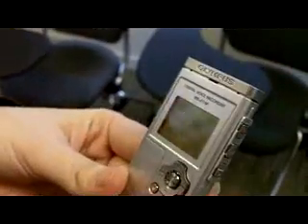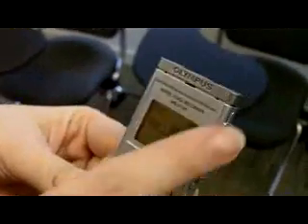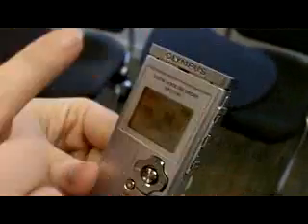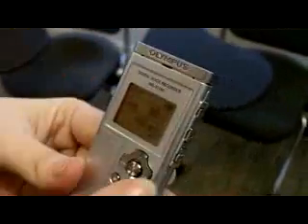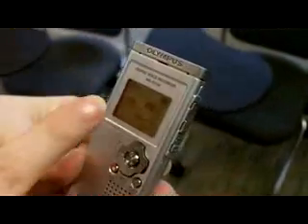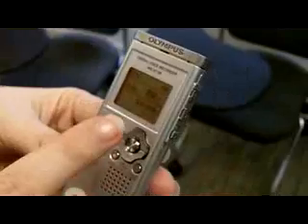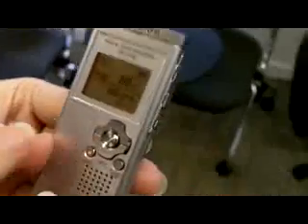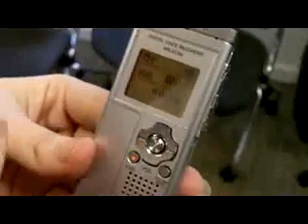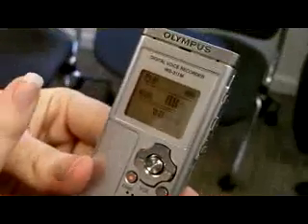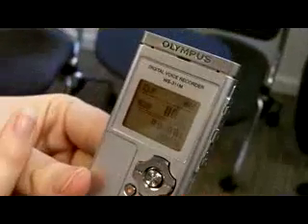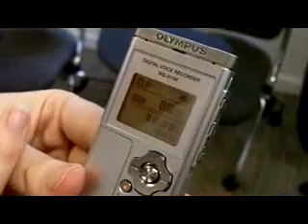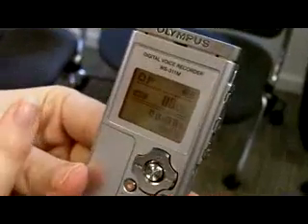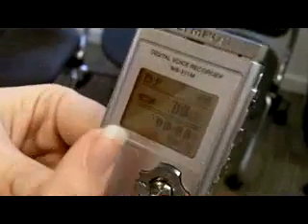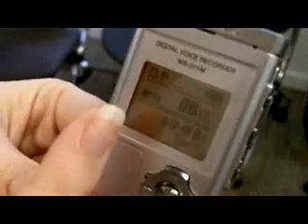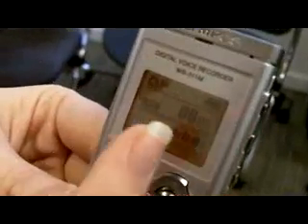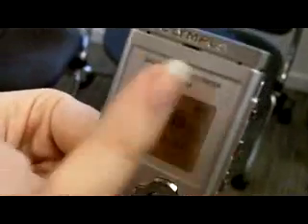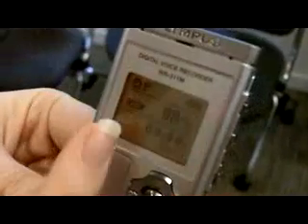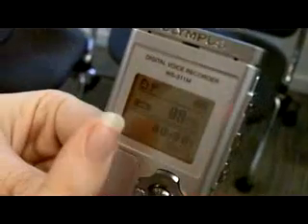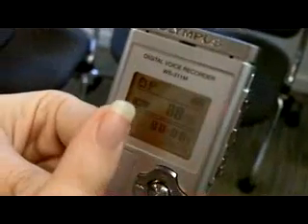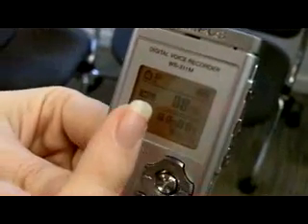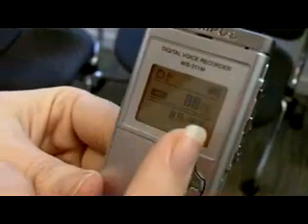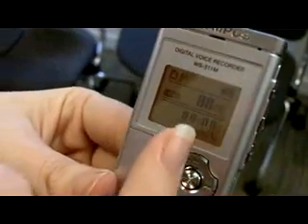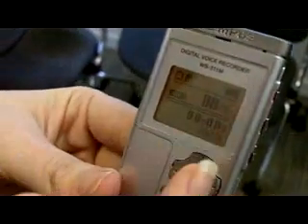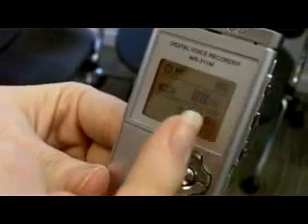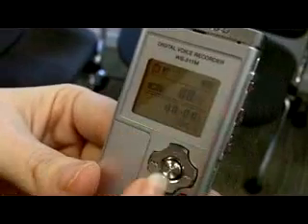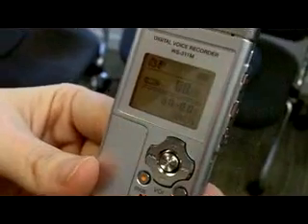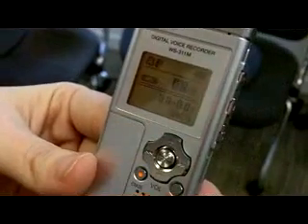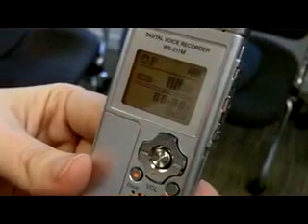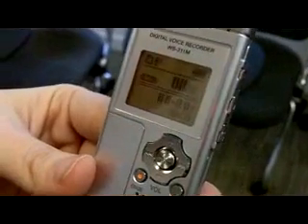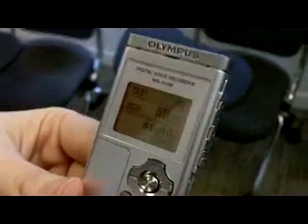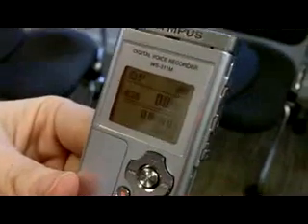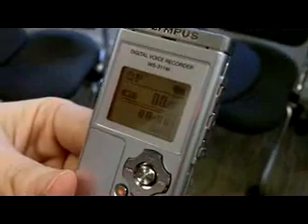The red light goes off and you can see on the screen we have the most recent recording, eight of eight, and it was 11 seconds long. Excellent.